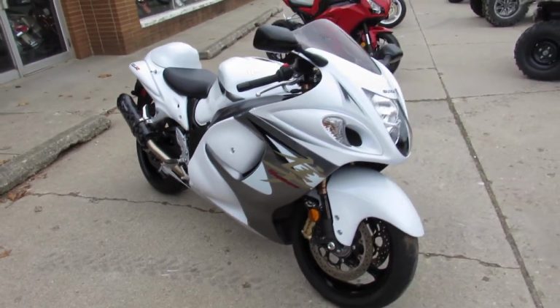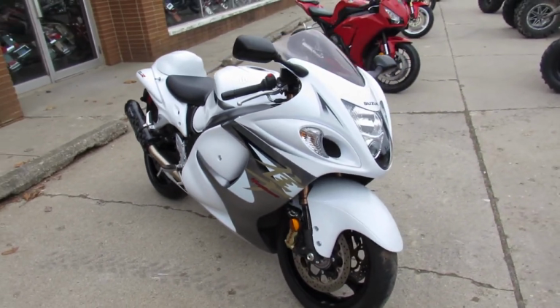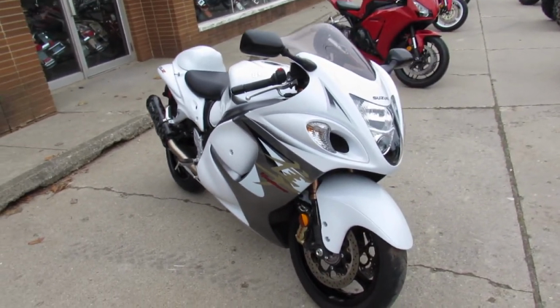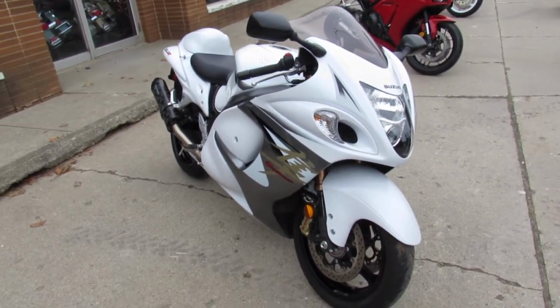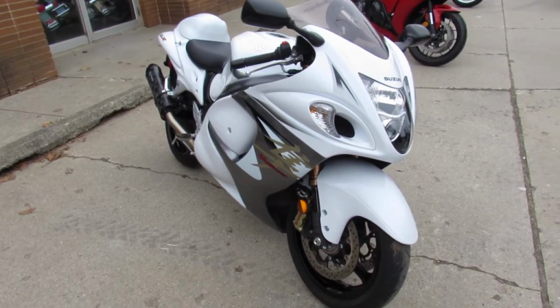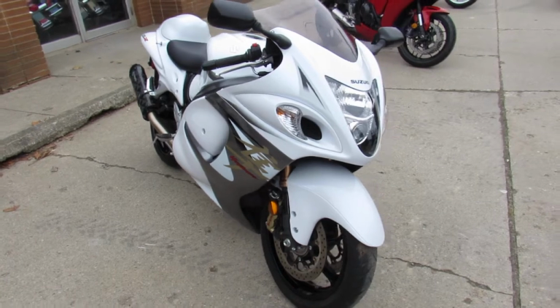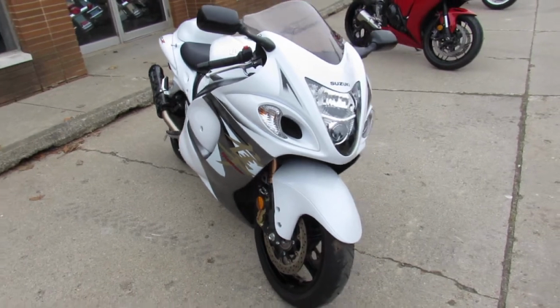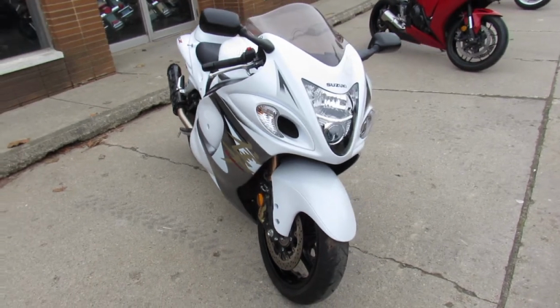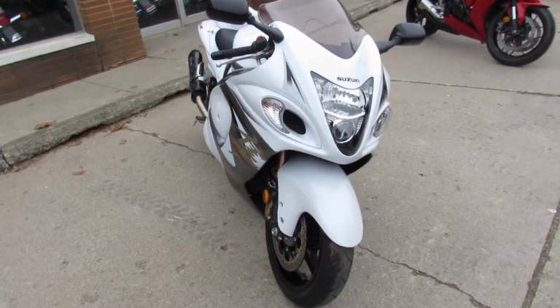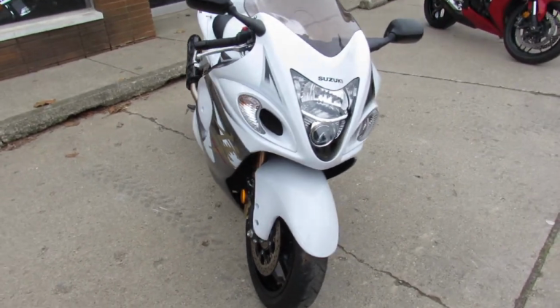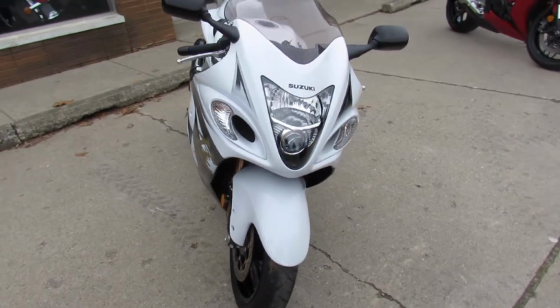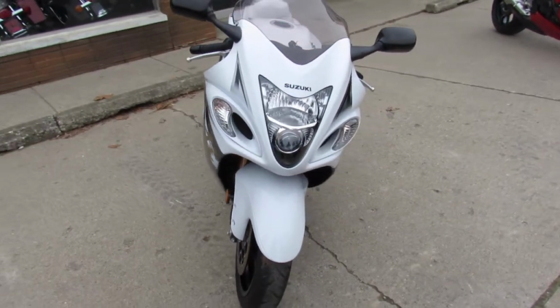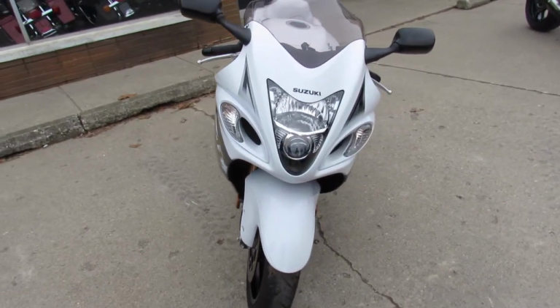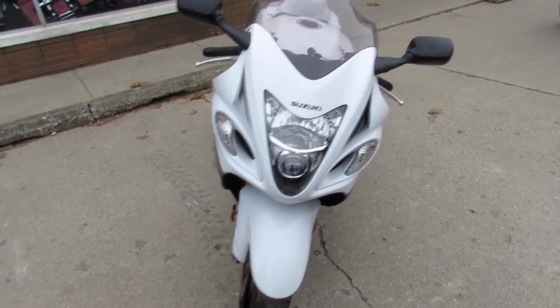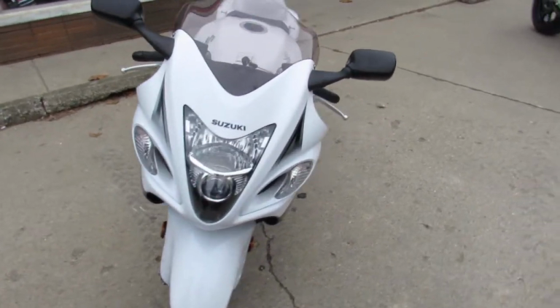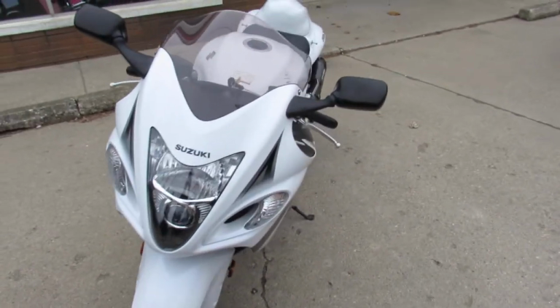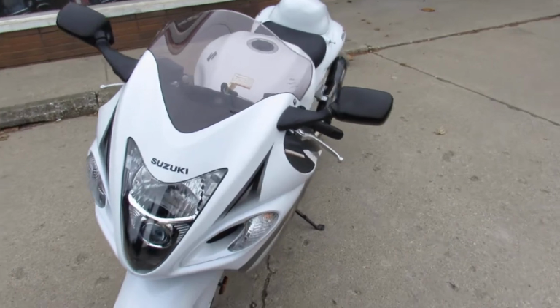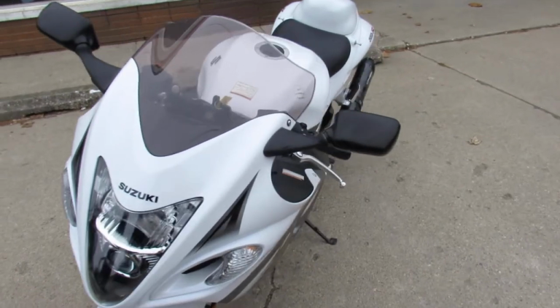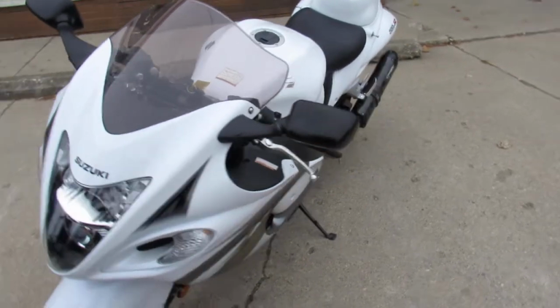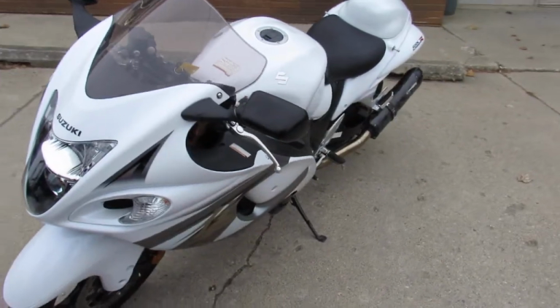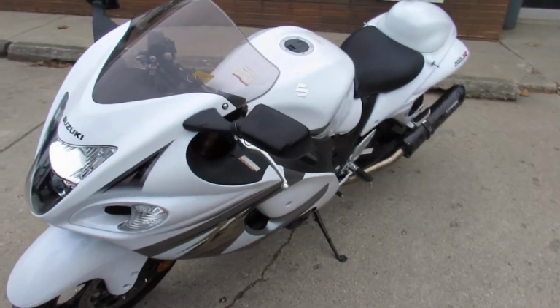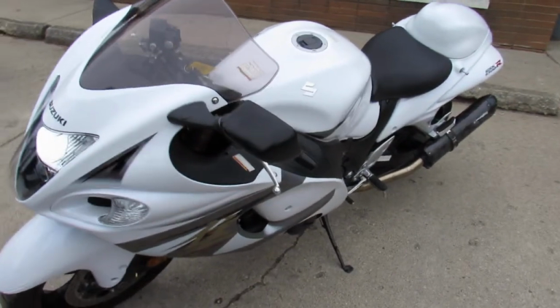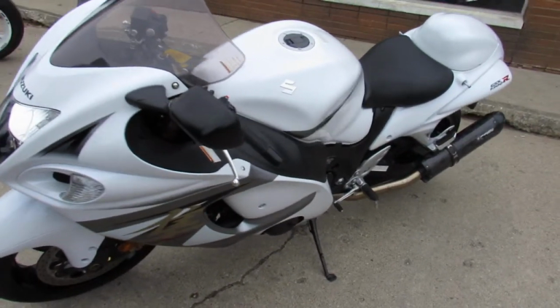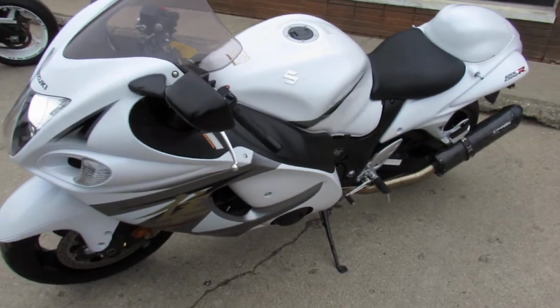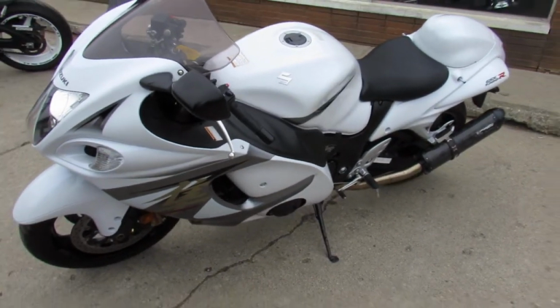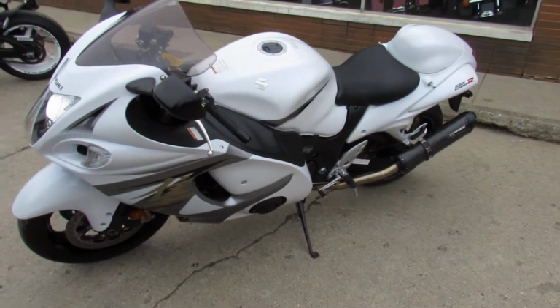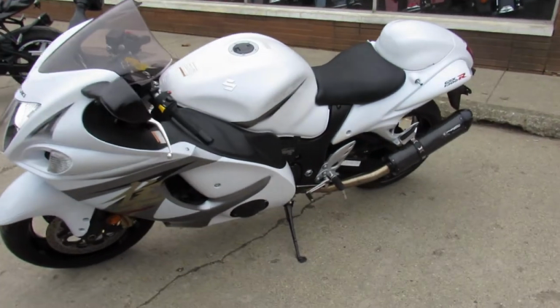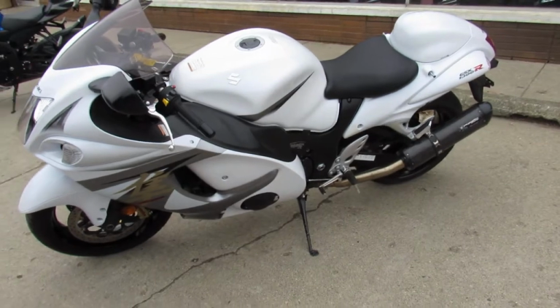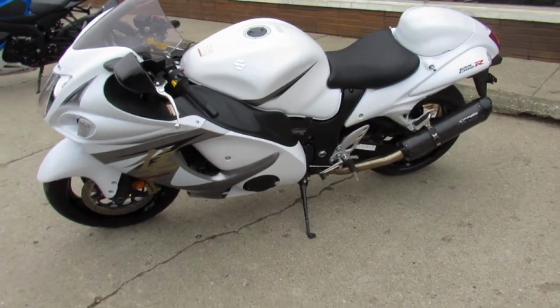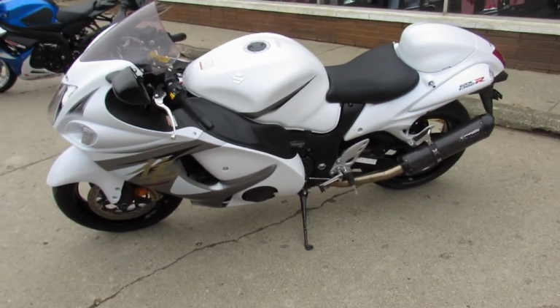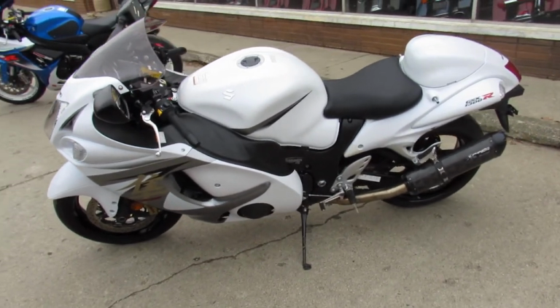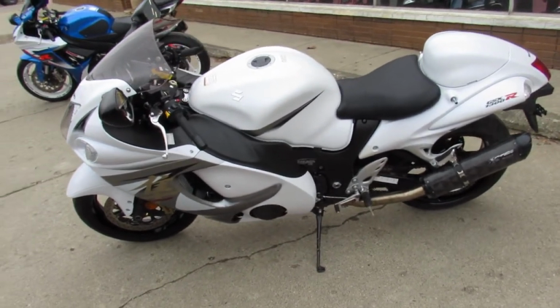This one here is a 2013 Hayabusa for sale. Comes with only 3,346 miles guys. It's a perfect 2013 Busa in pearl white, one owner, low miles, certified, and includes a one year warranty guys.